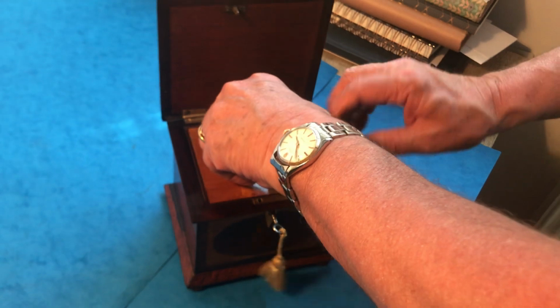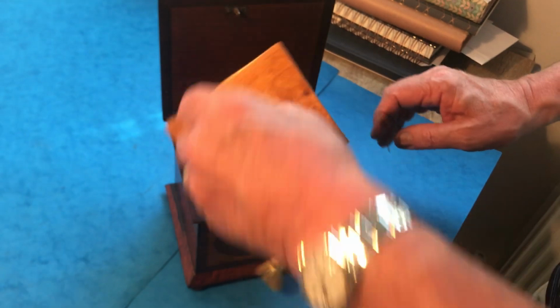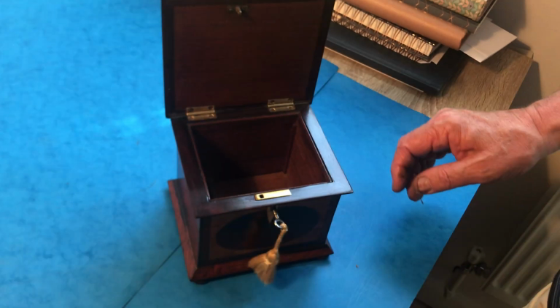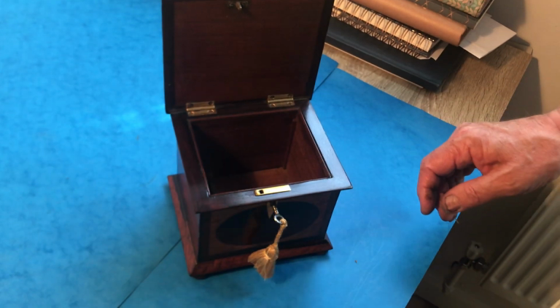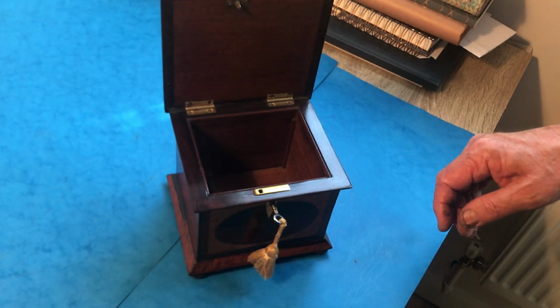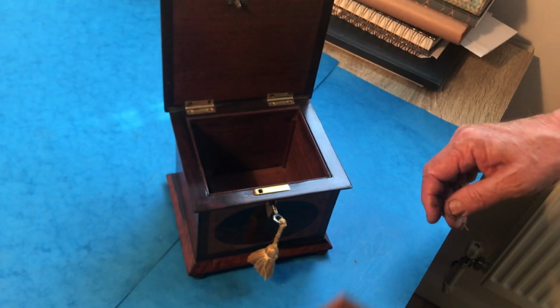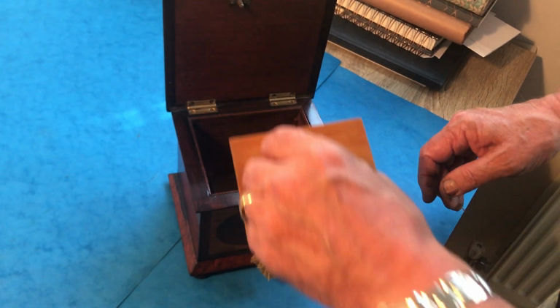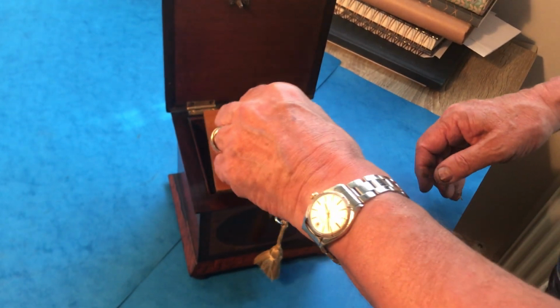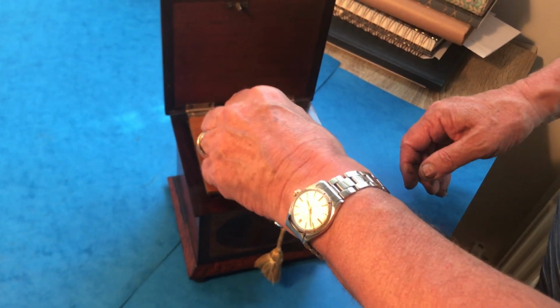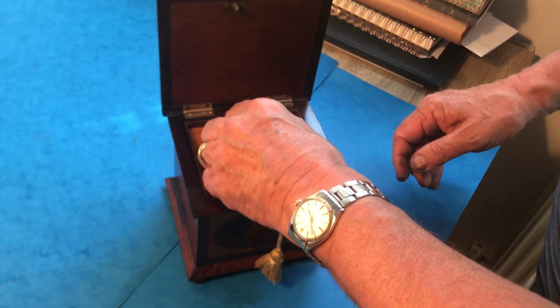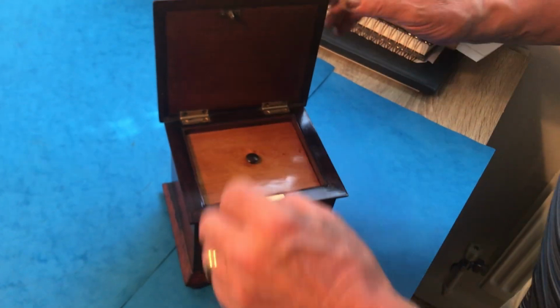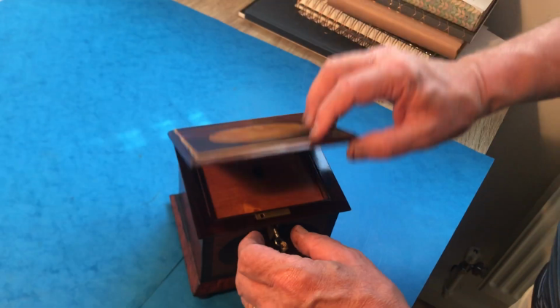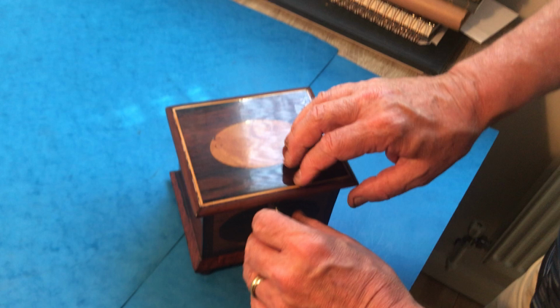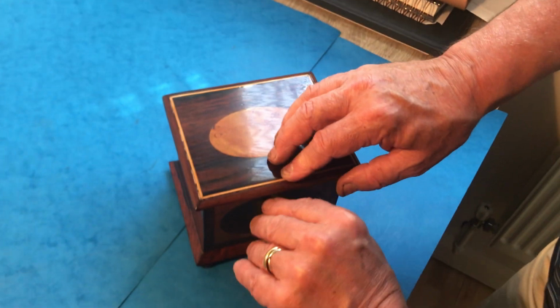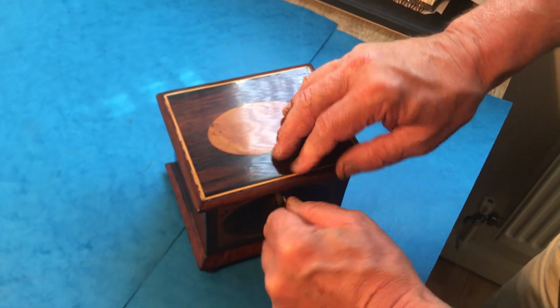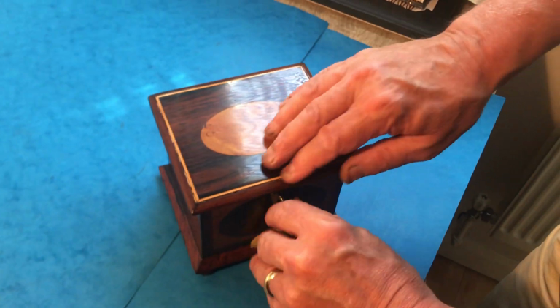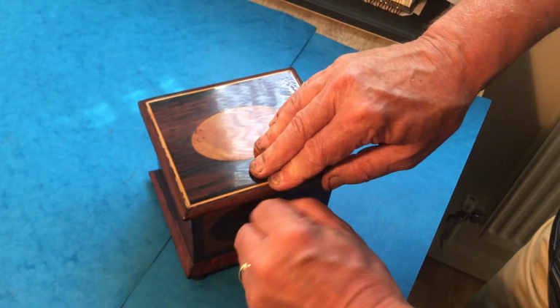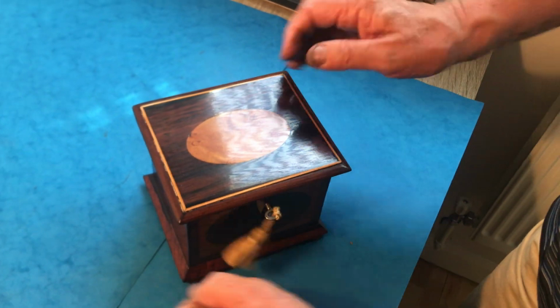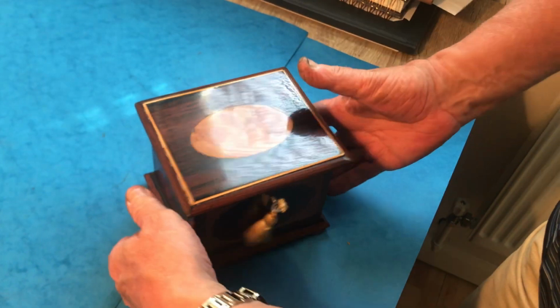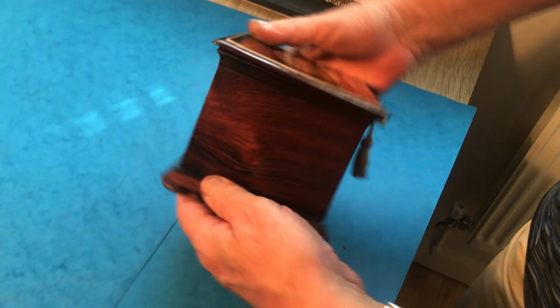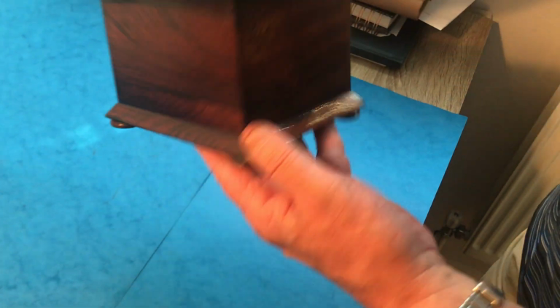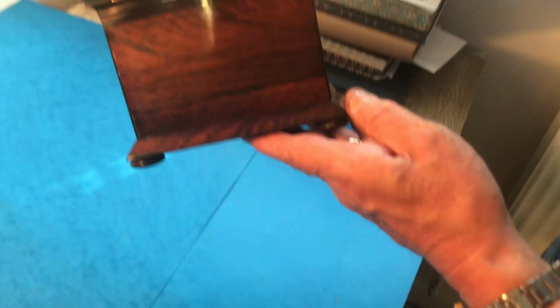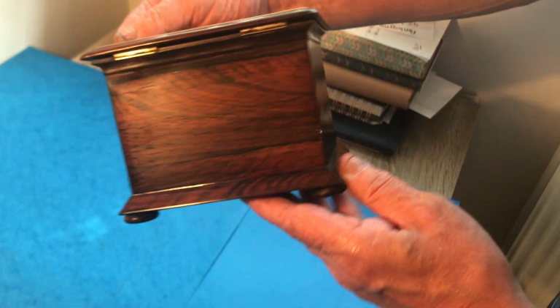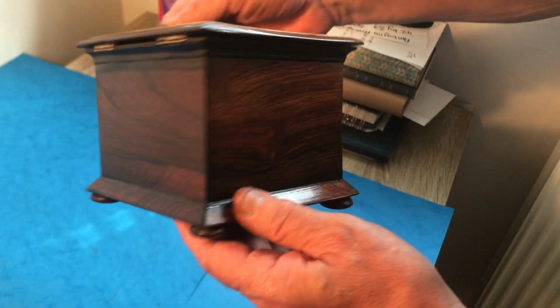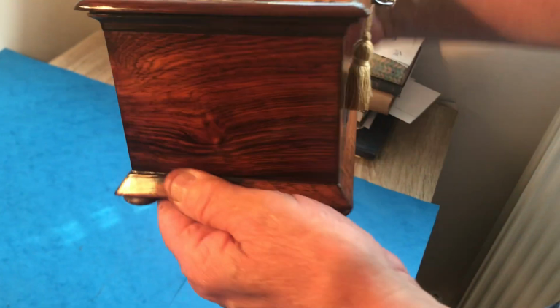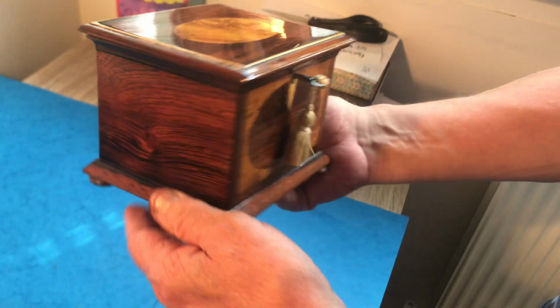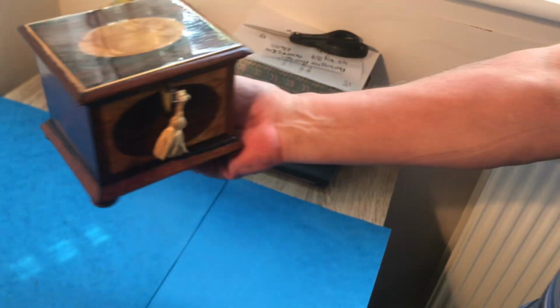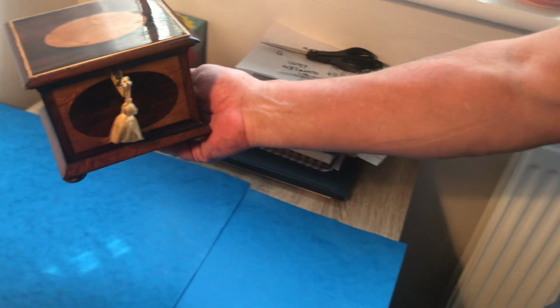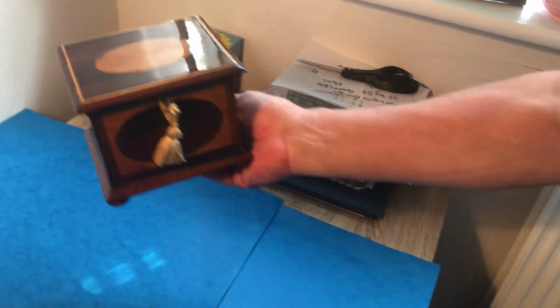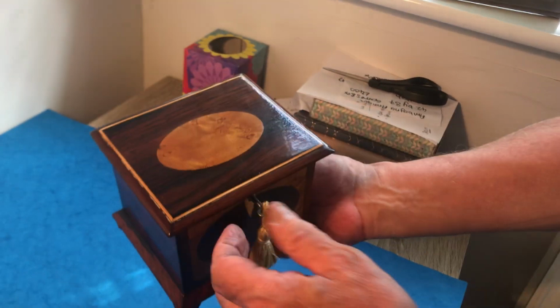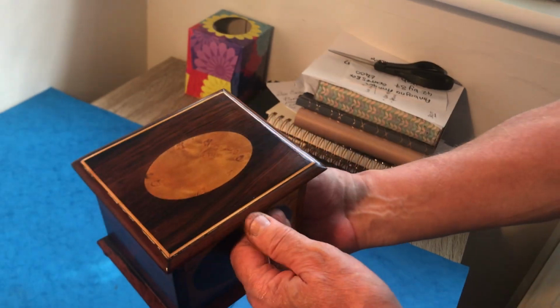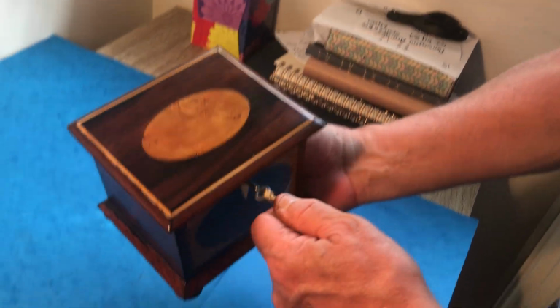It's in lovely condition and unusual with the kind of construction of this one. A super piece of rosewood — lovely little box.